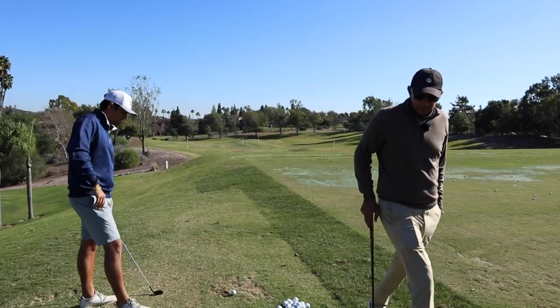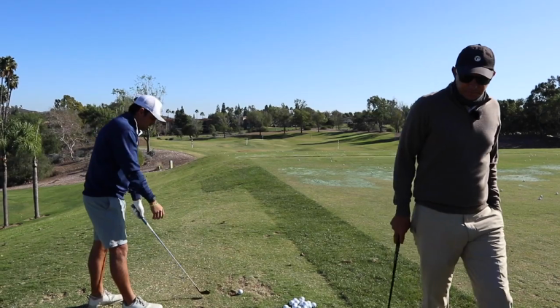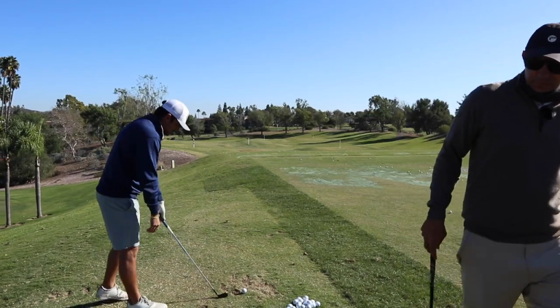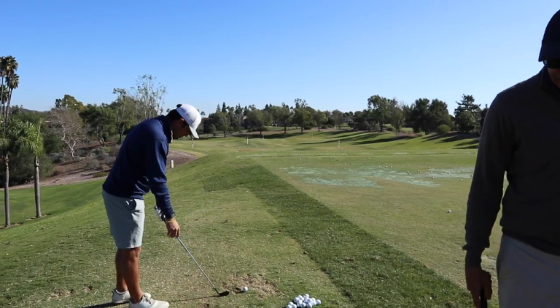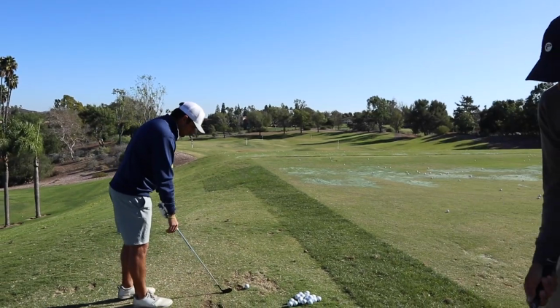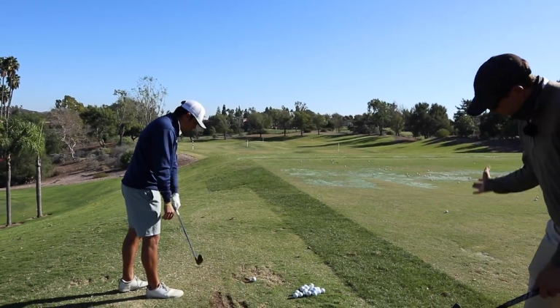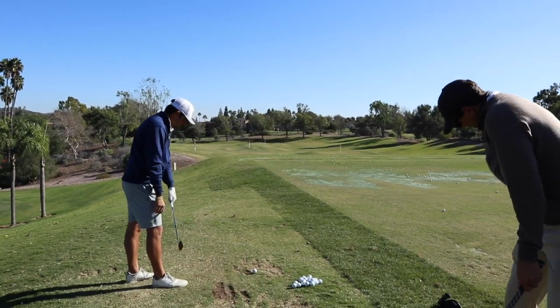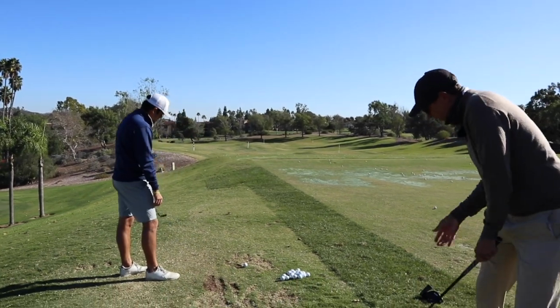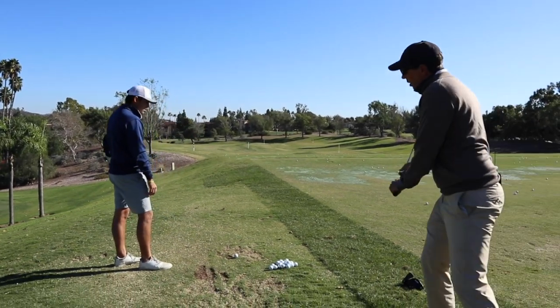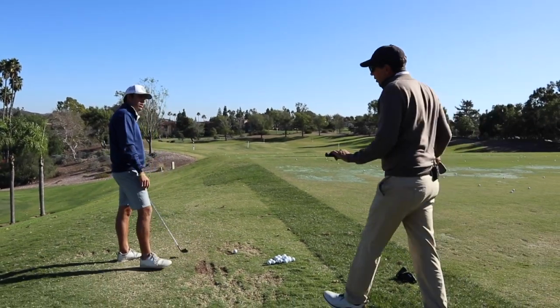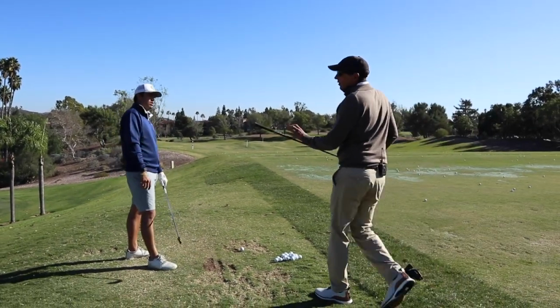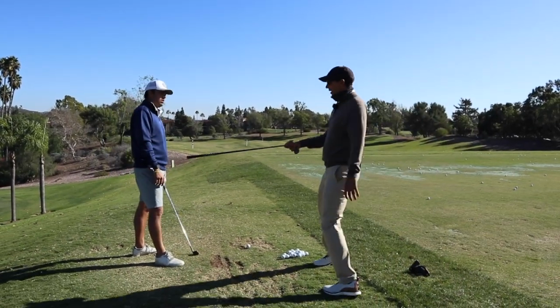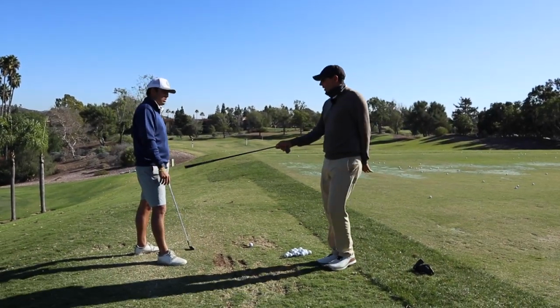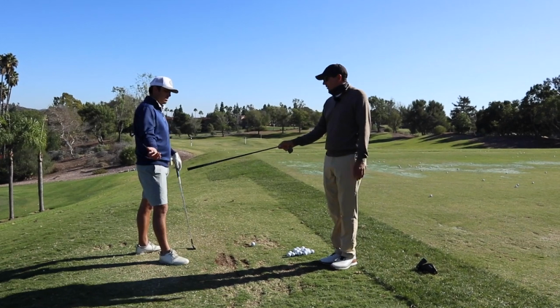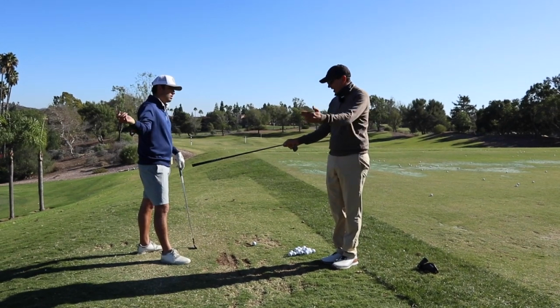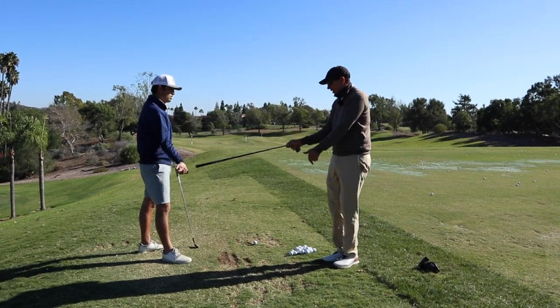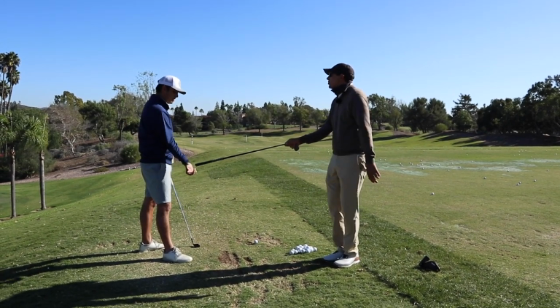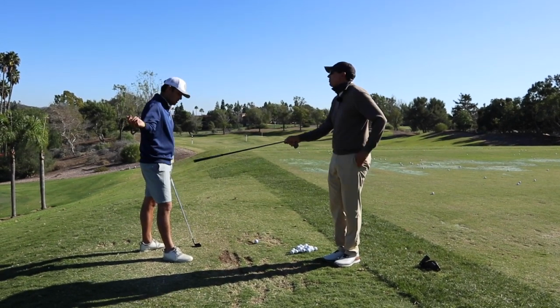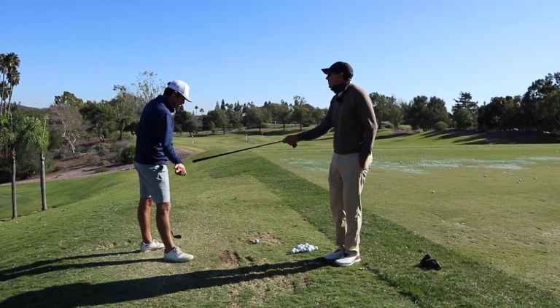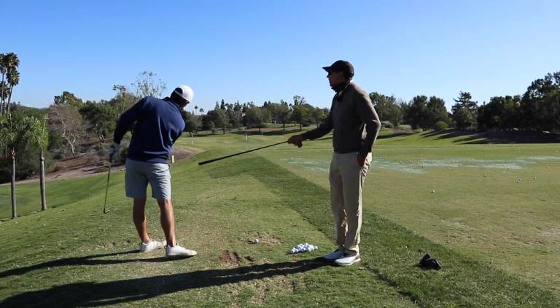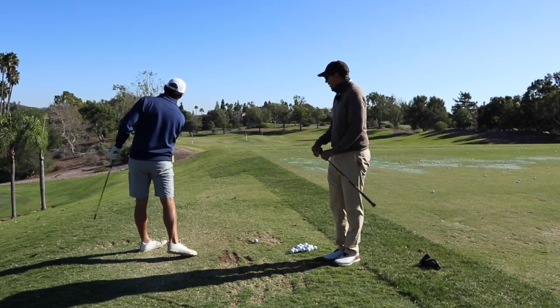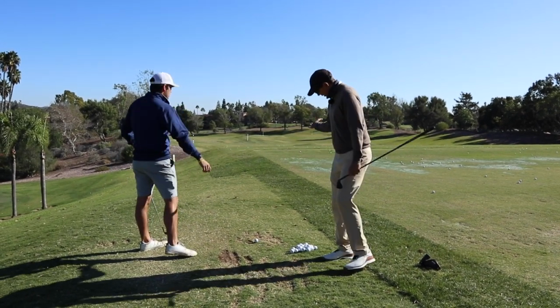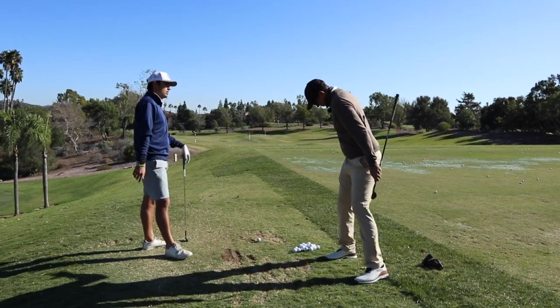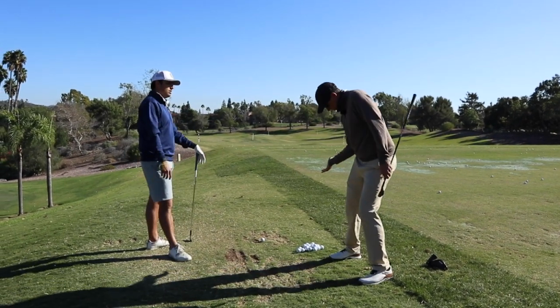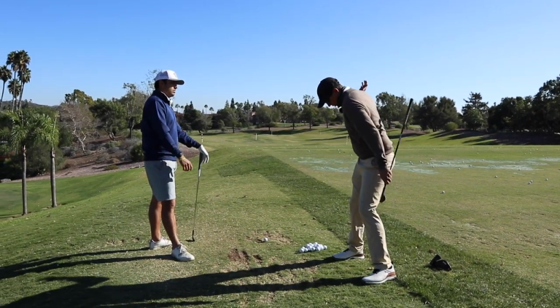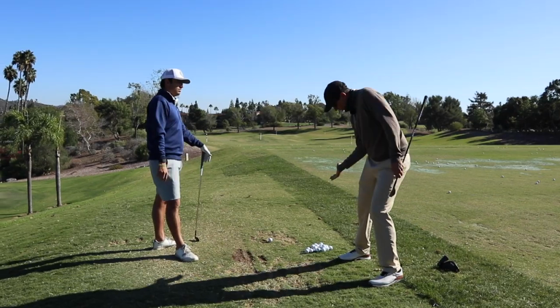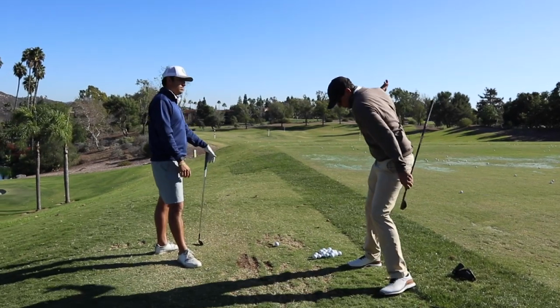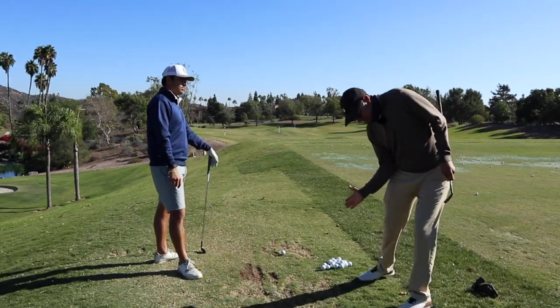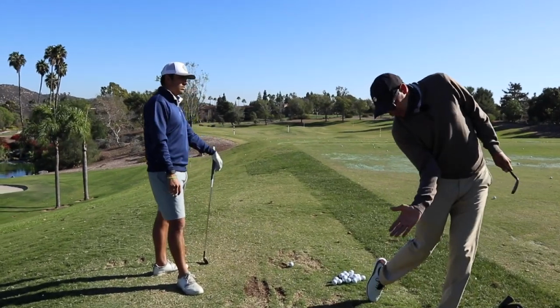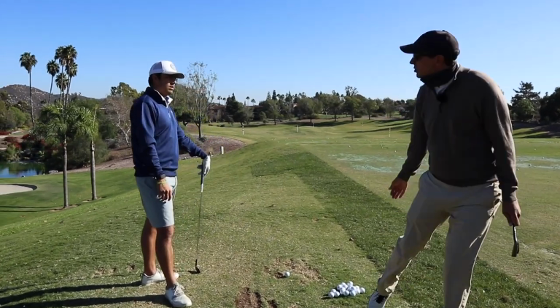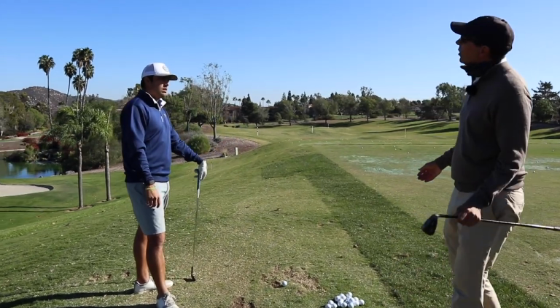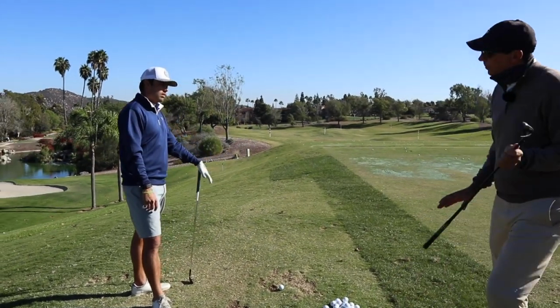The key for you is the elbow, but also the feeling of getting those hands to be closer to your body as they come in. Feeling like the right arm is just right up against the side as you turn through.